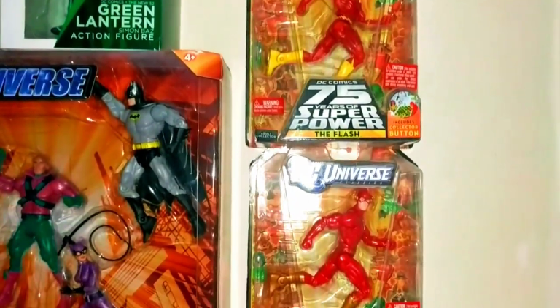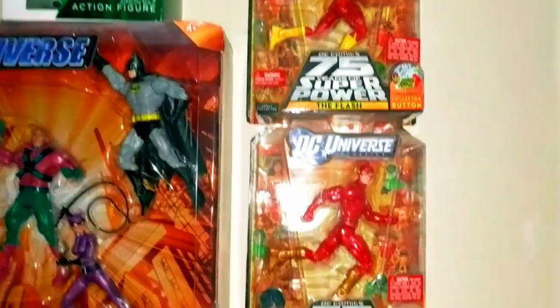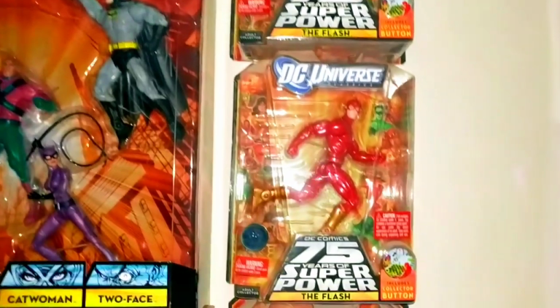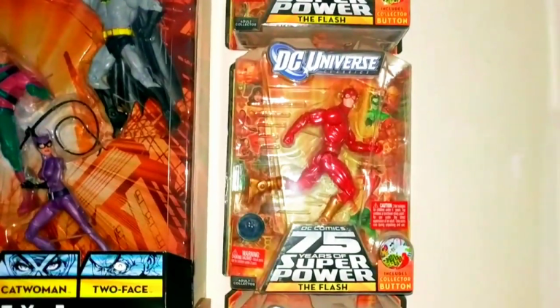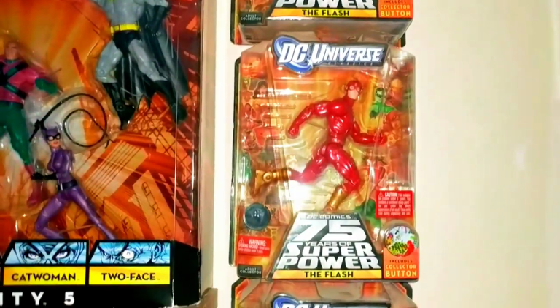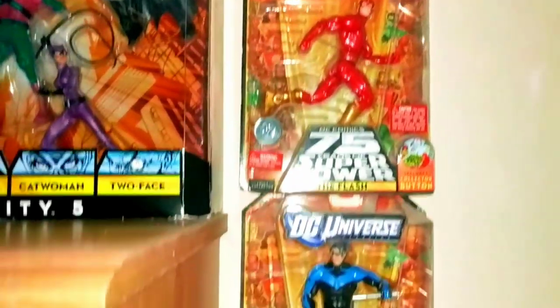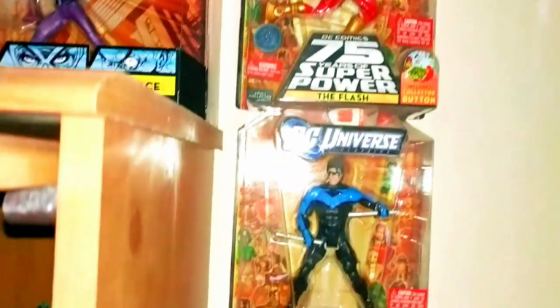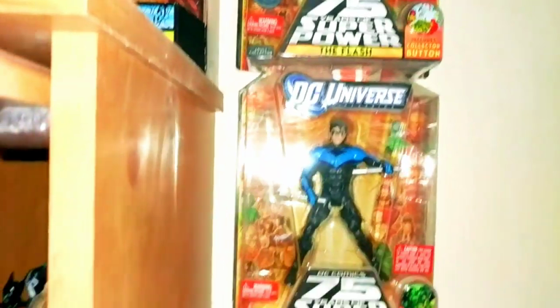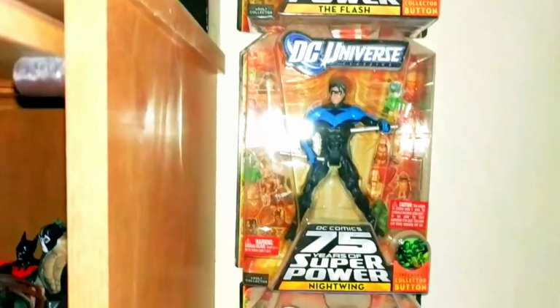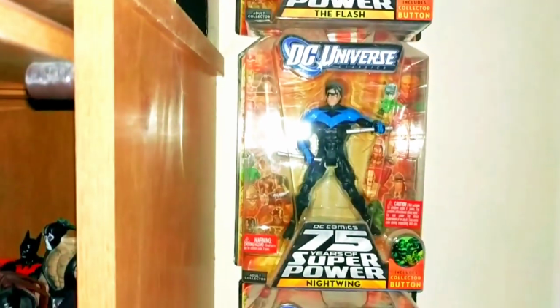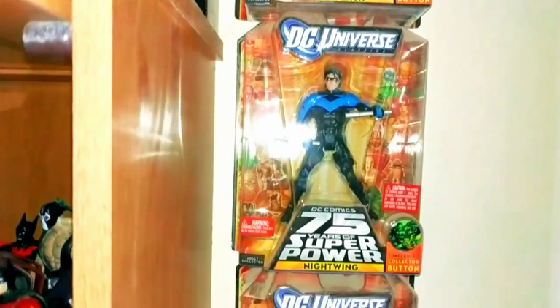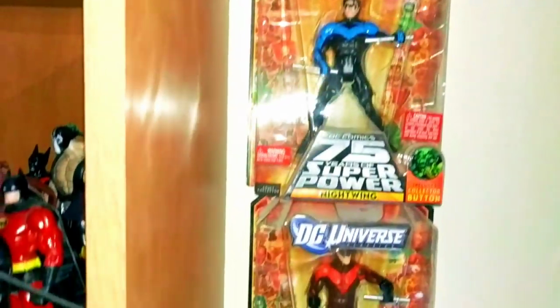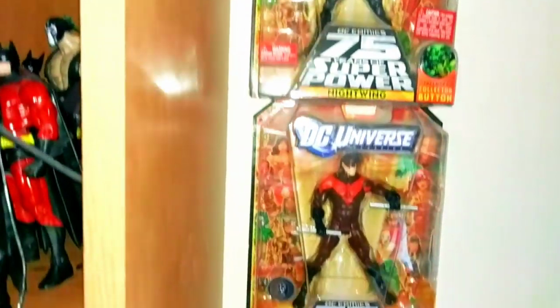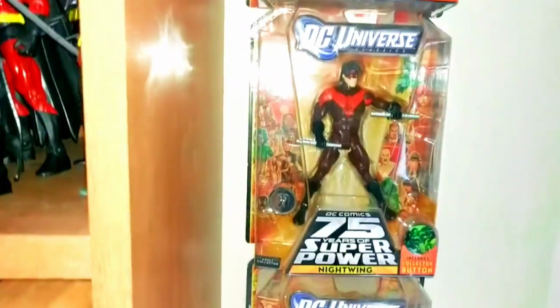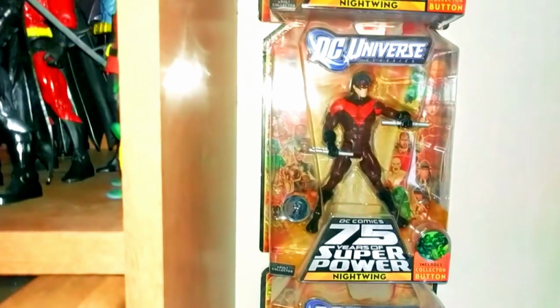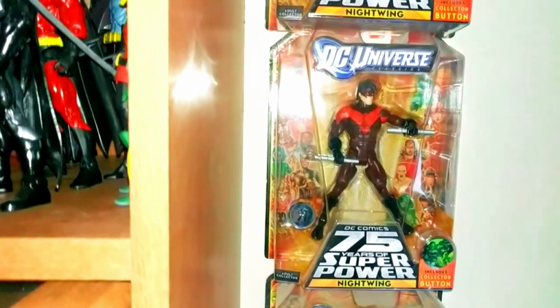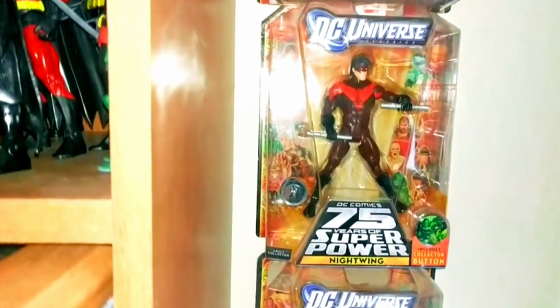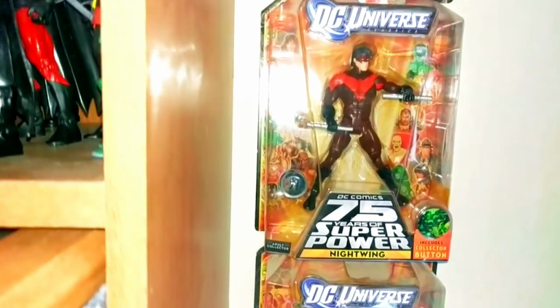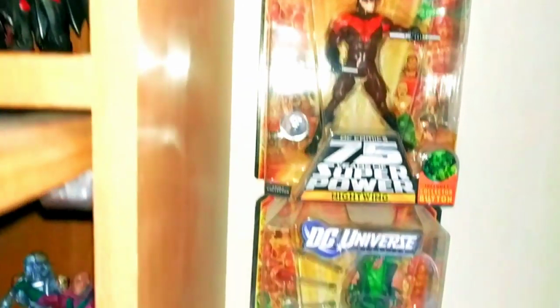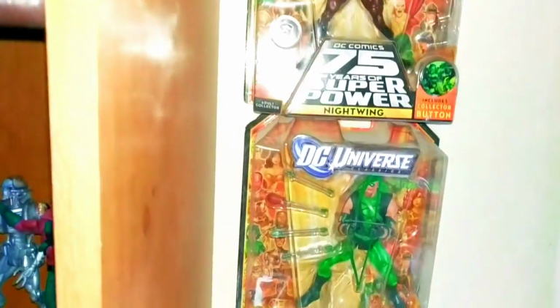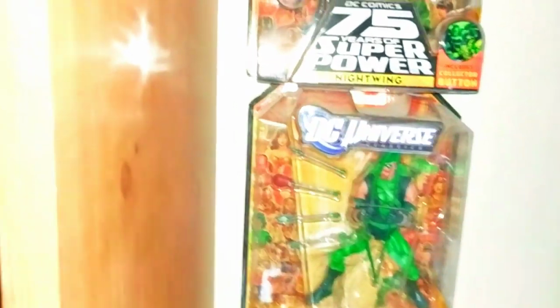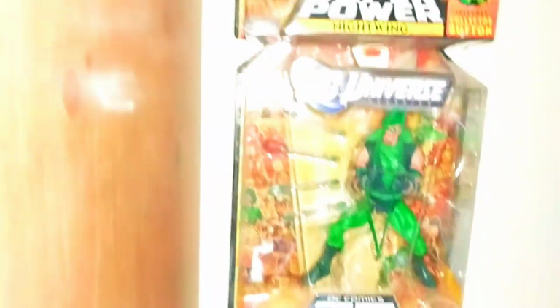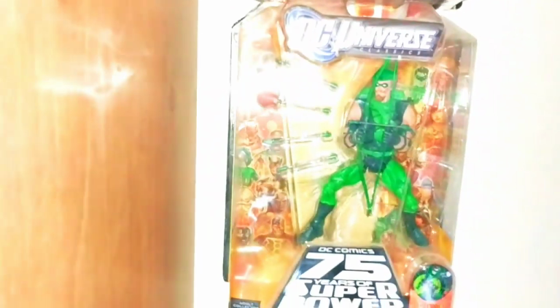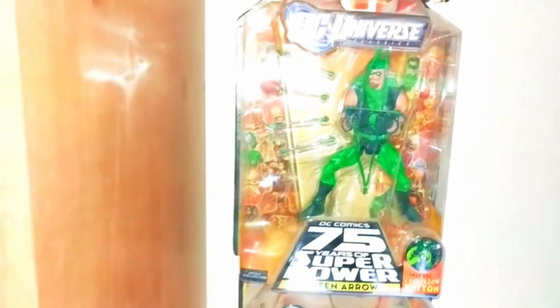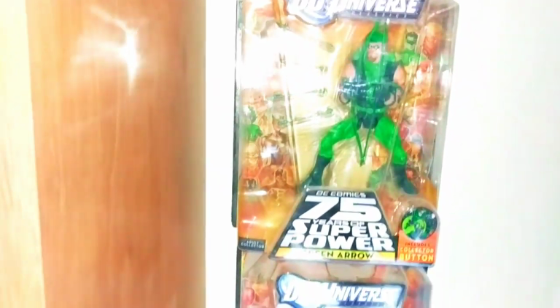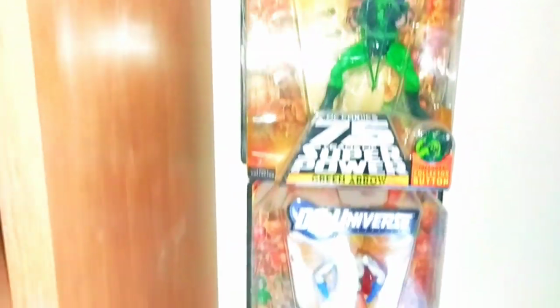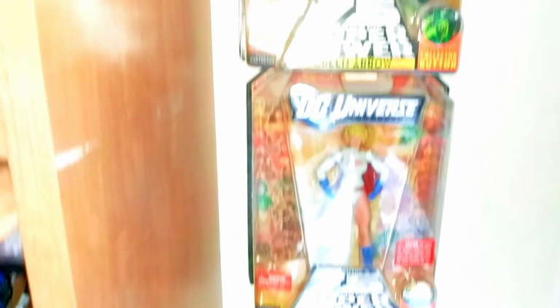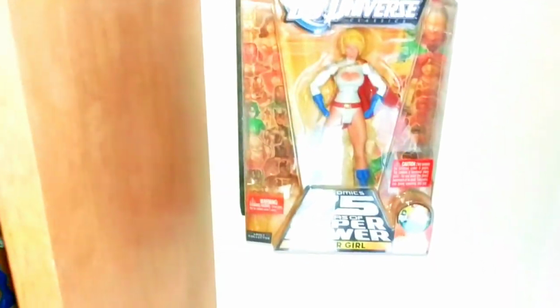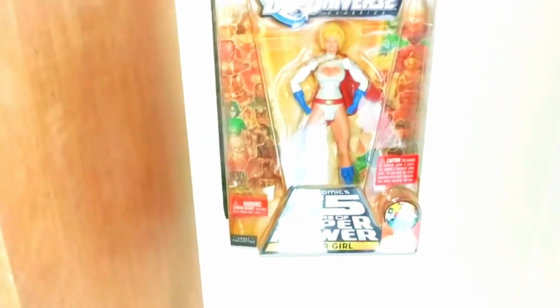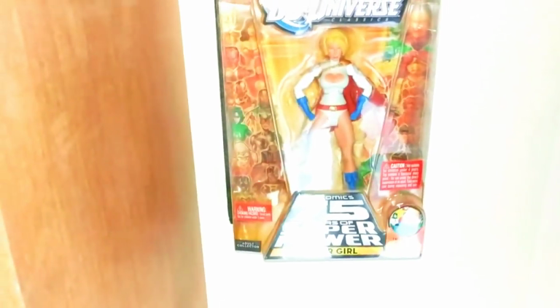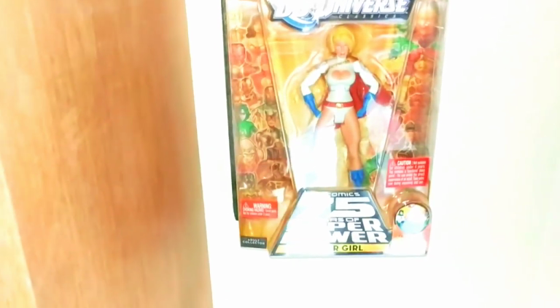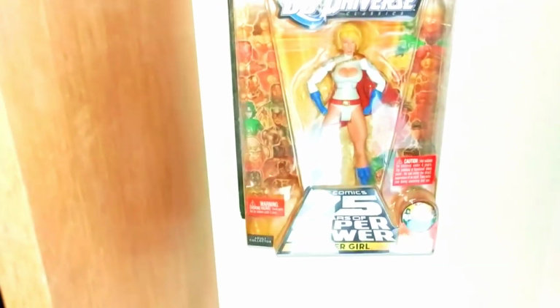Finishing it off, I have these other 75 Years figures: a regular Flash (metallic), Nightwing, the variant Renegade Nightwing, another Green Arrow, and another Power Girl.